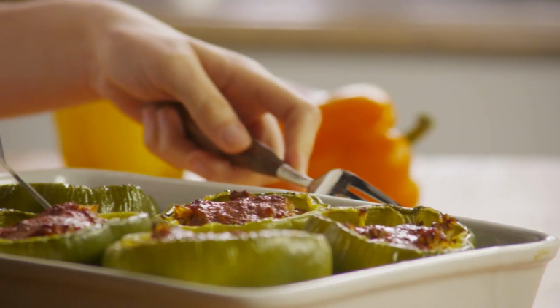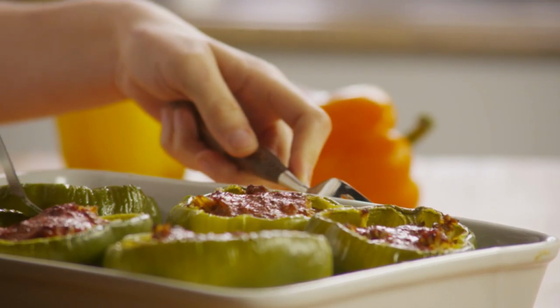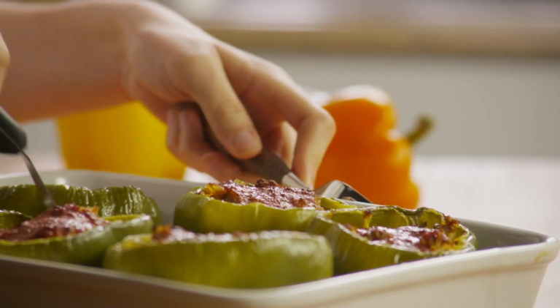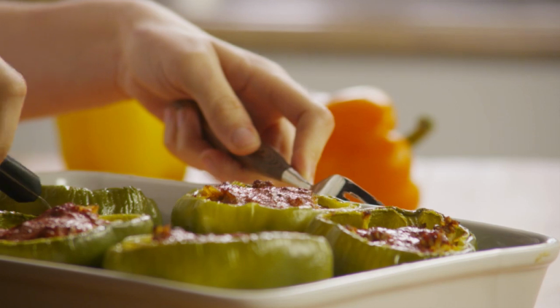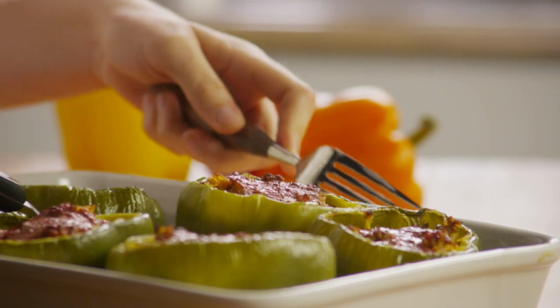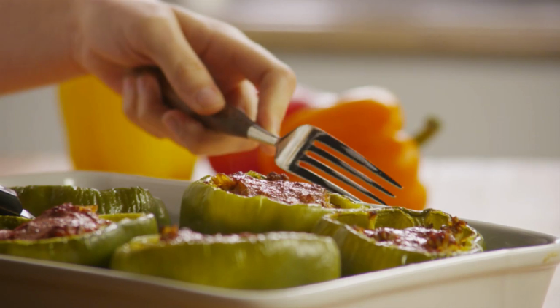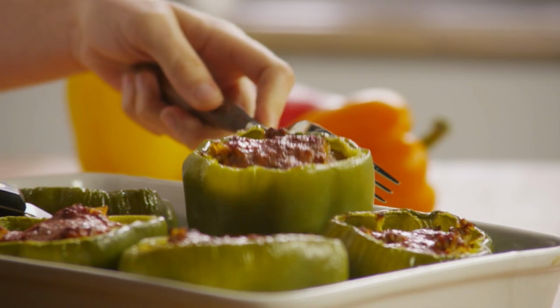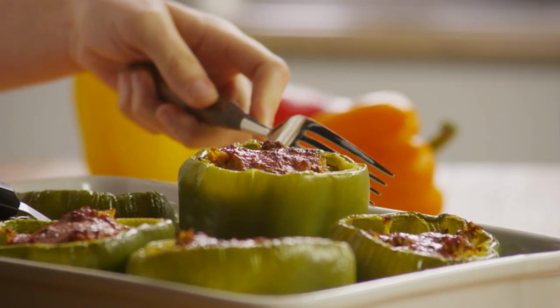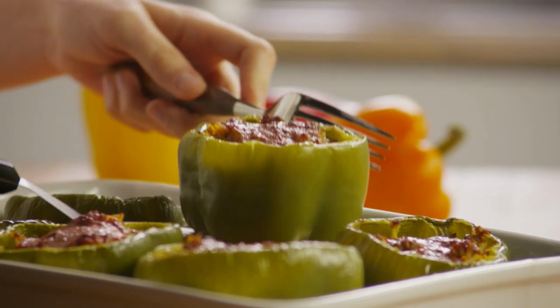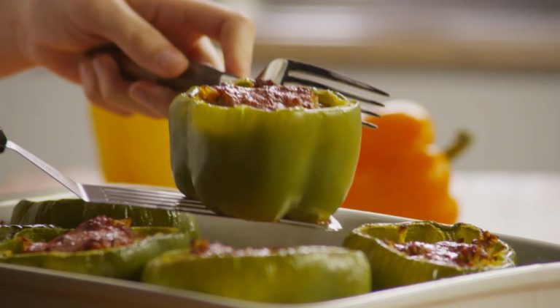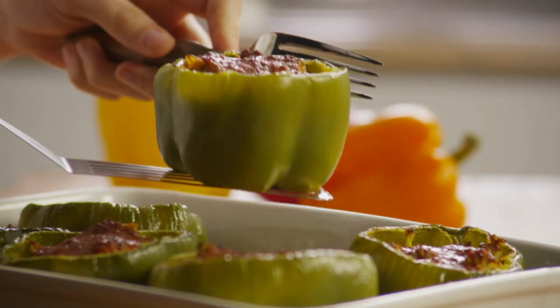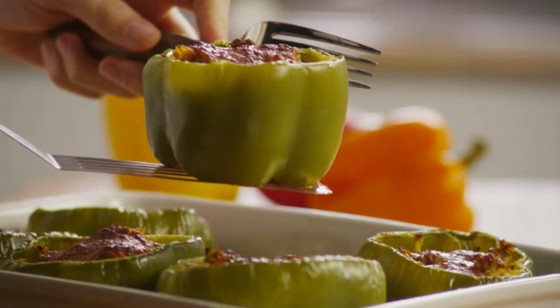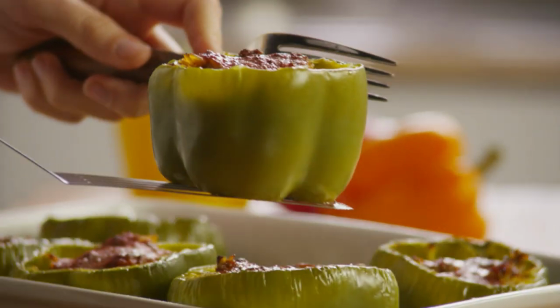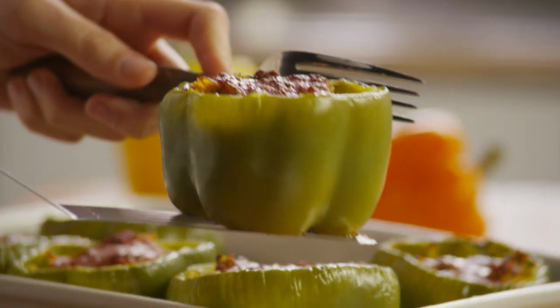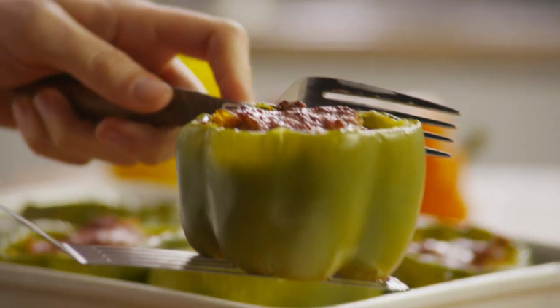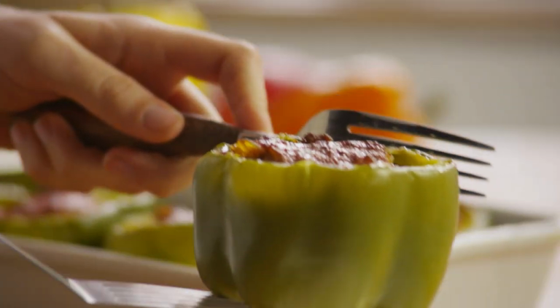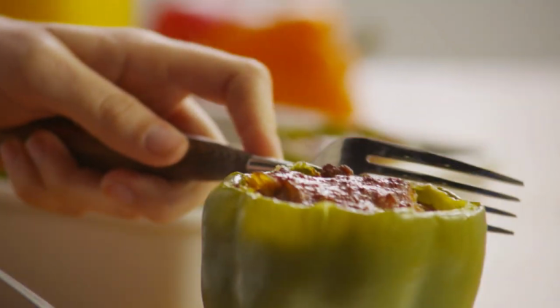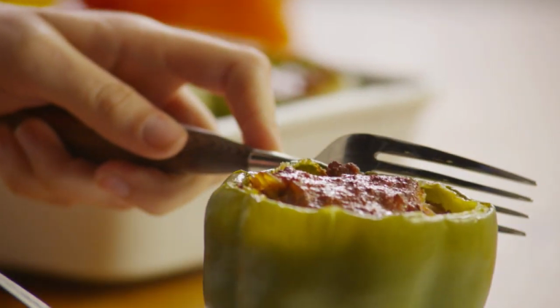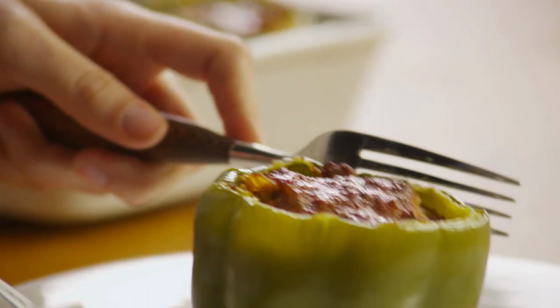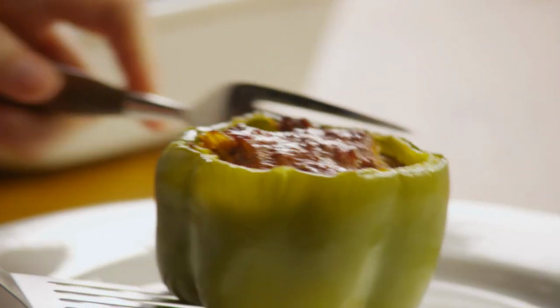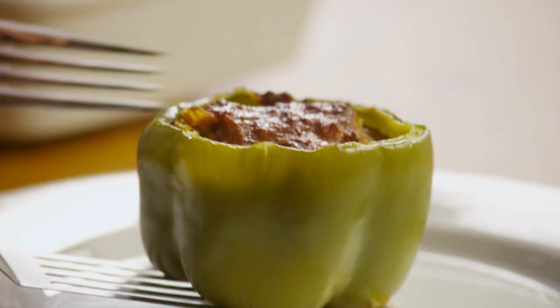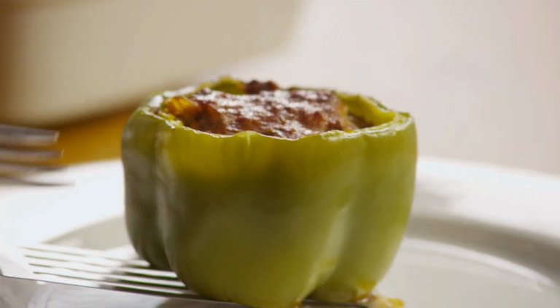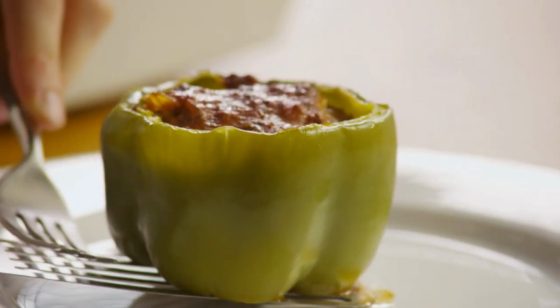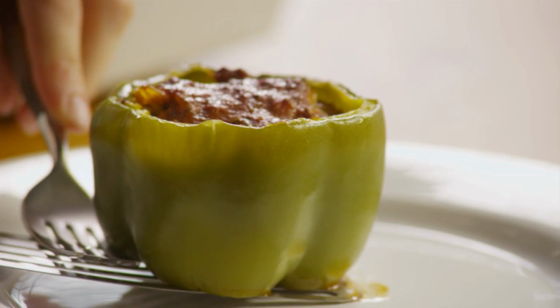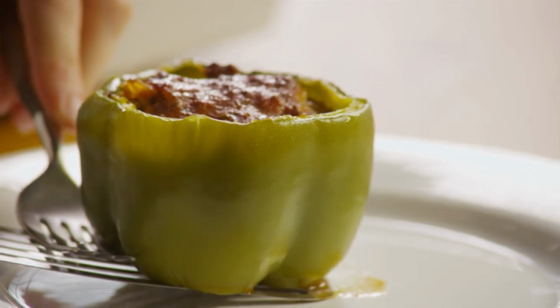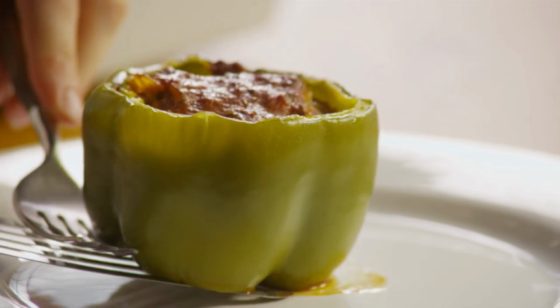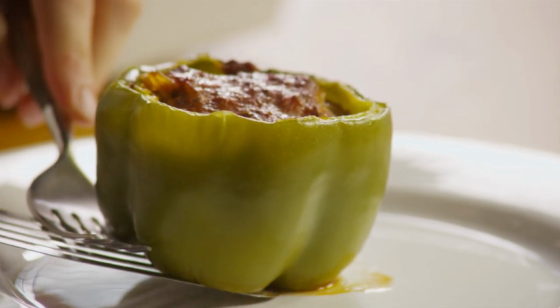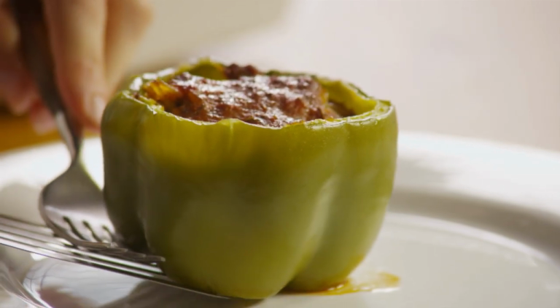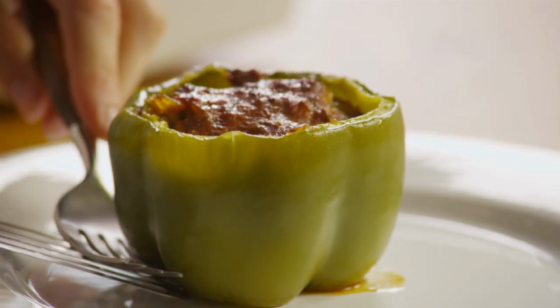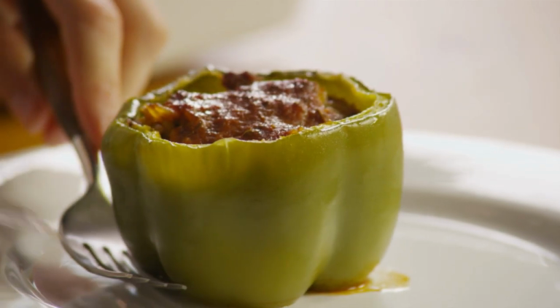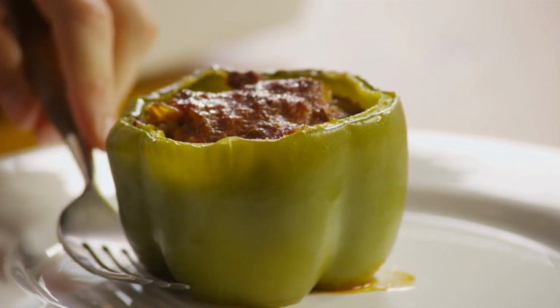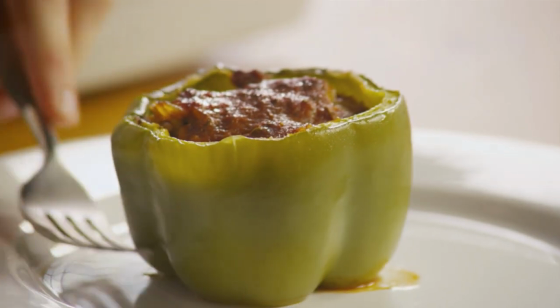Once the peppers are completely tender, remove them from the oven, plate them up with your favorite side dish or salad, and watch the compliments fly.